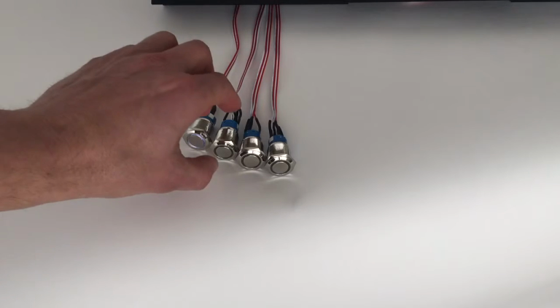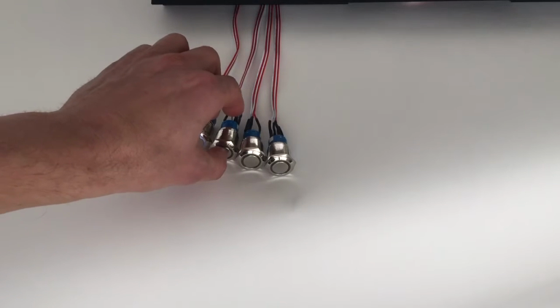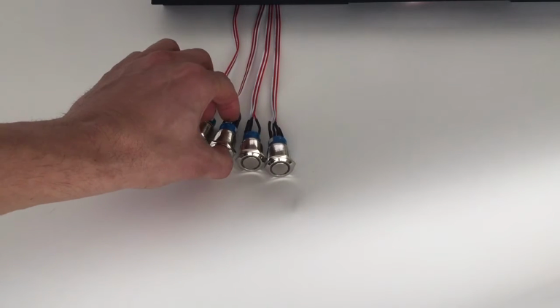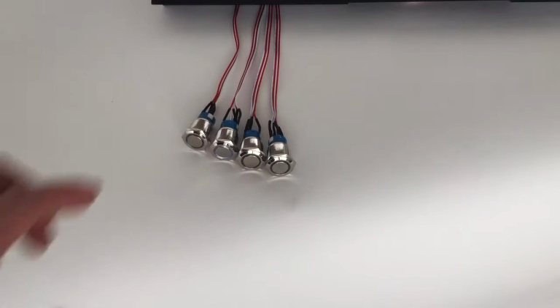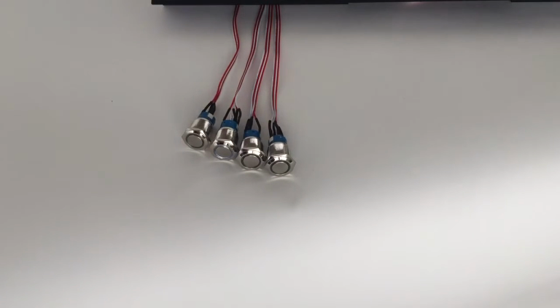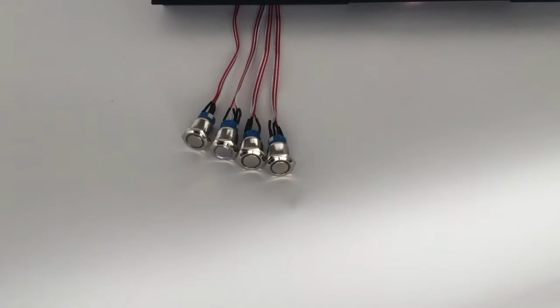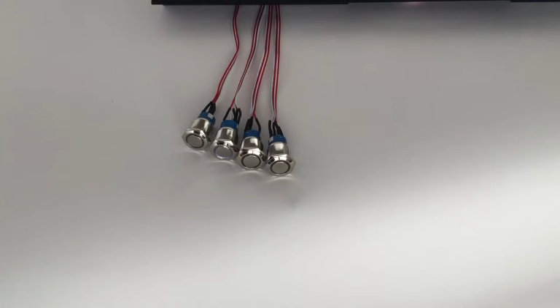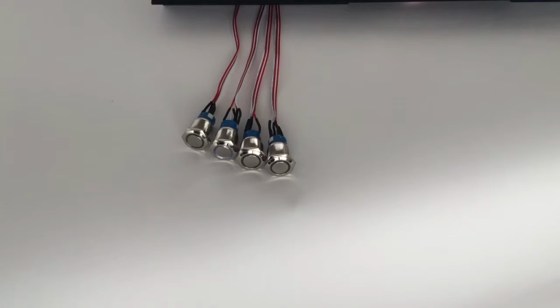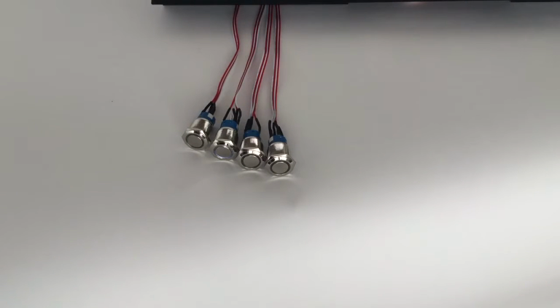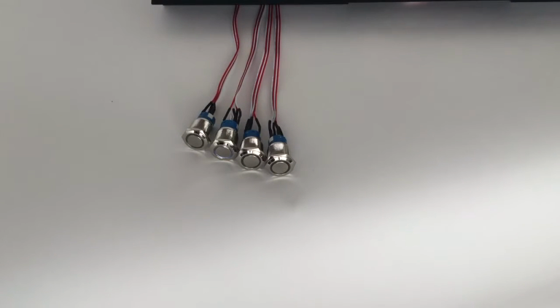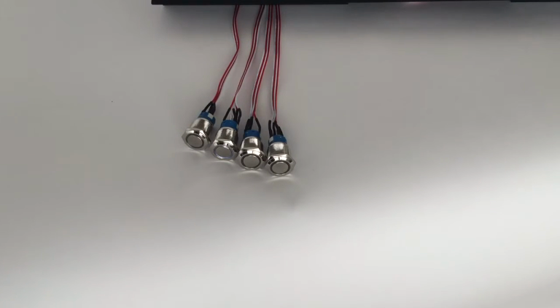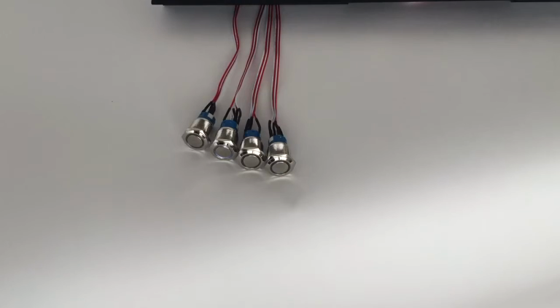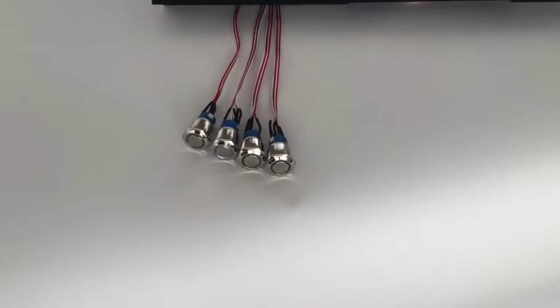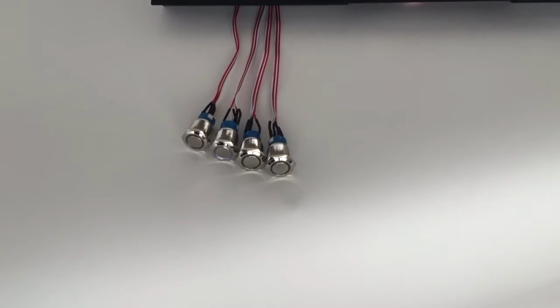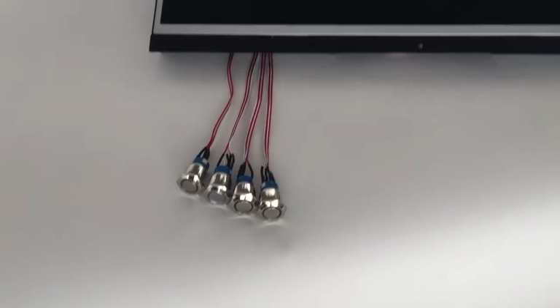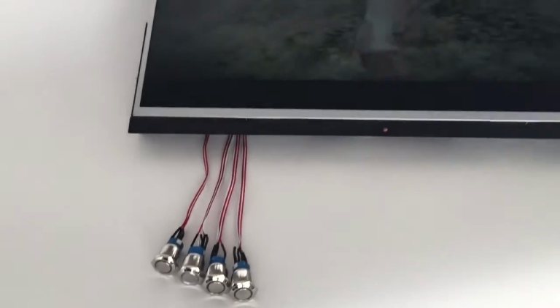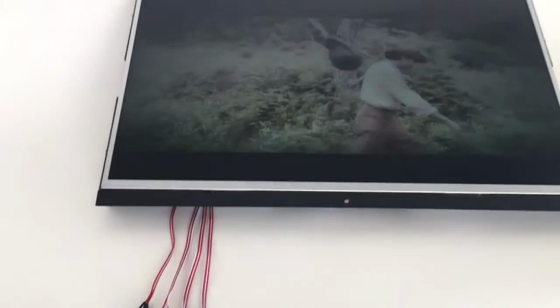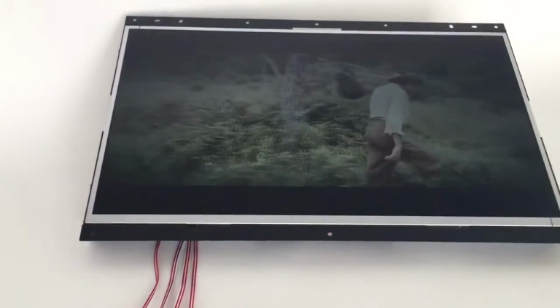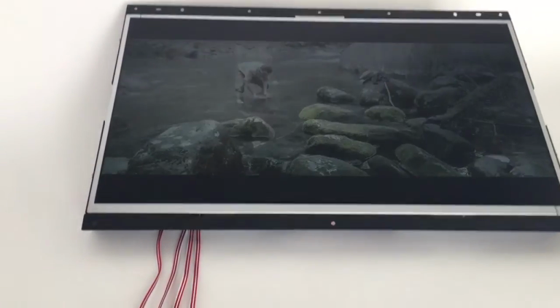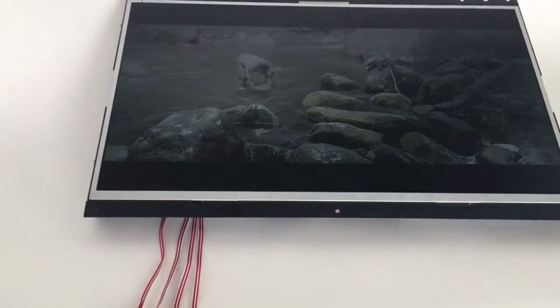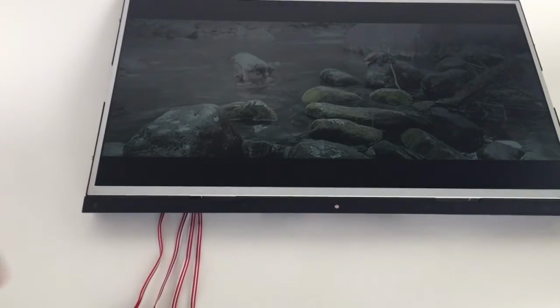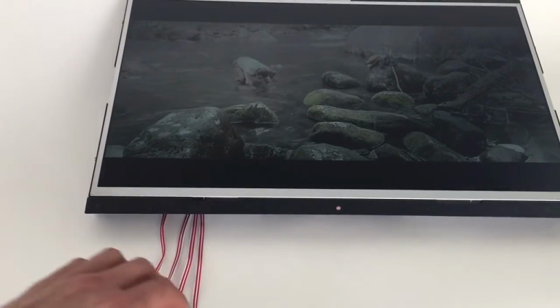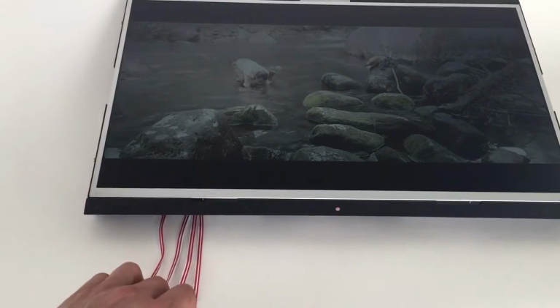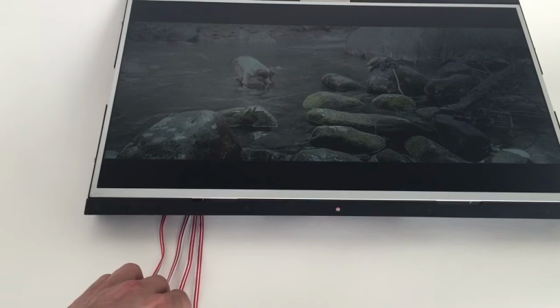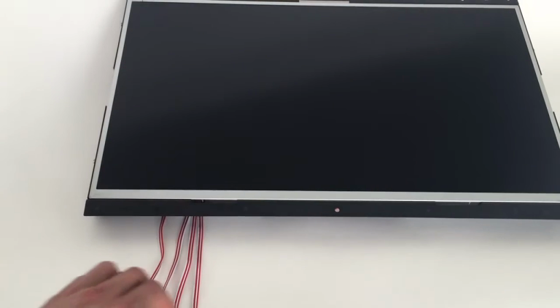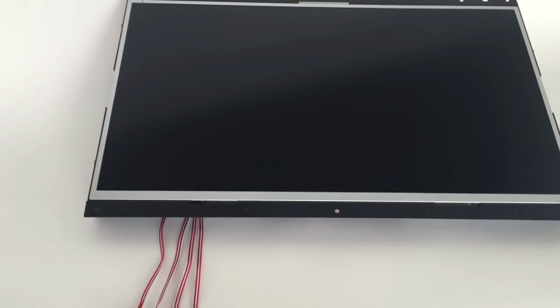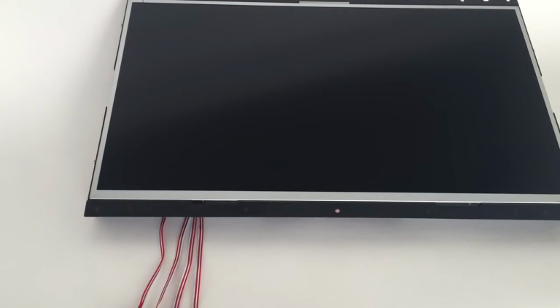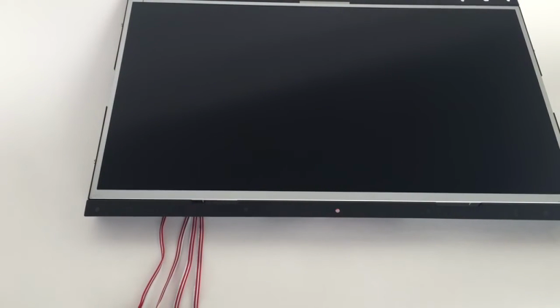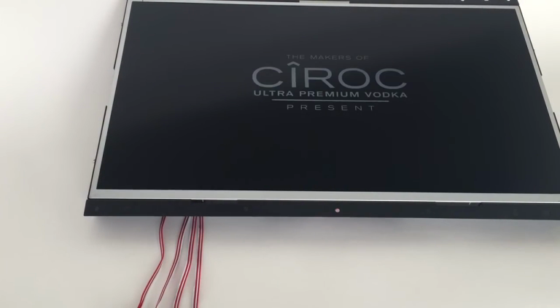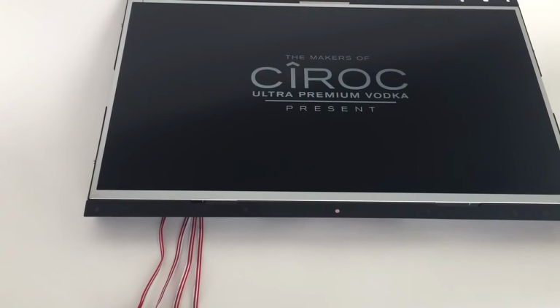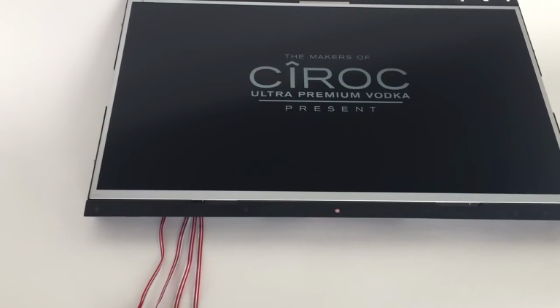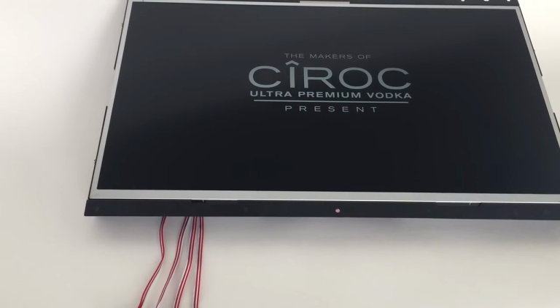There's another one — it will light up. I will select the video. I press a button directly and another movie will play.